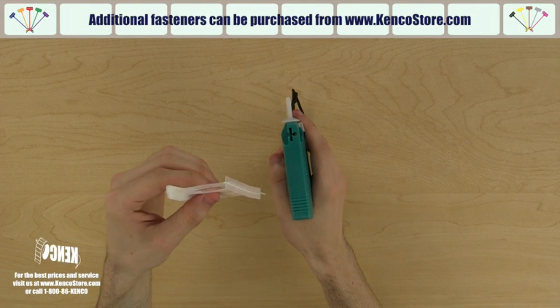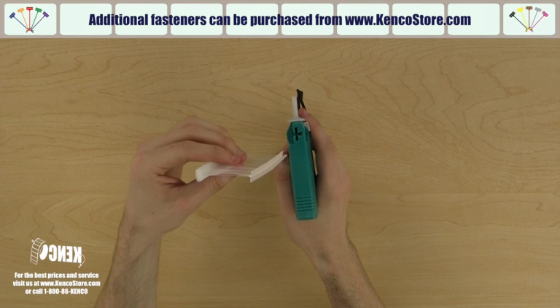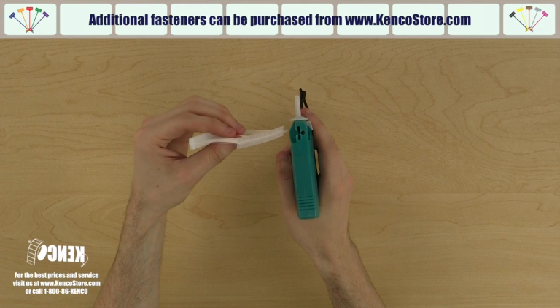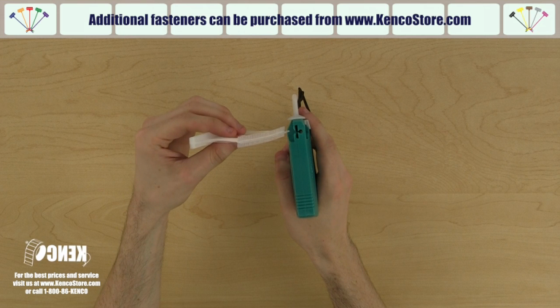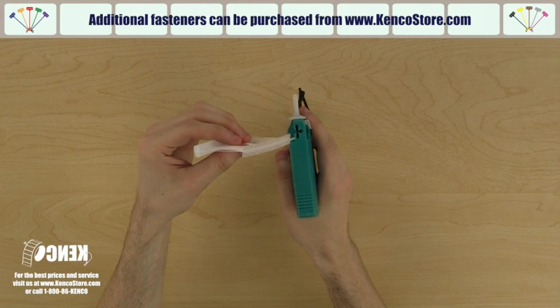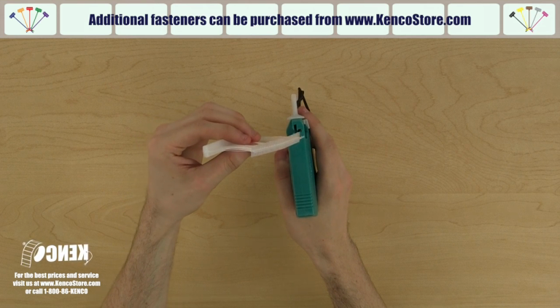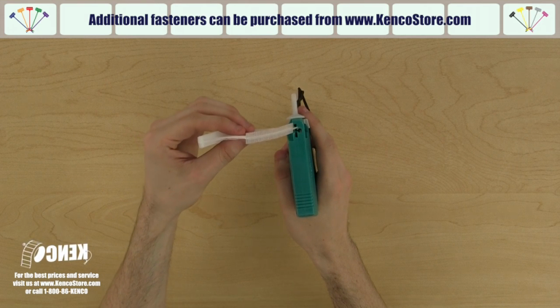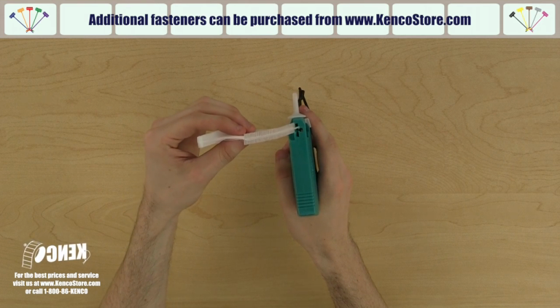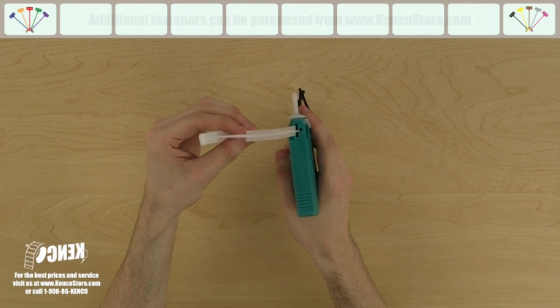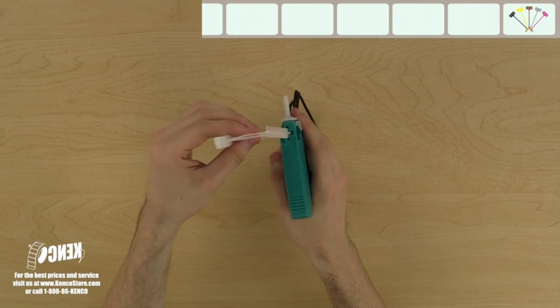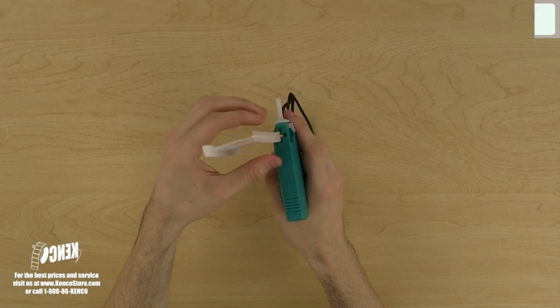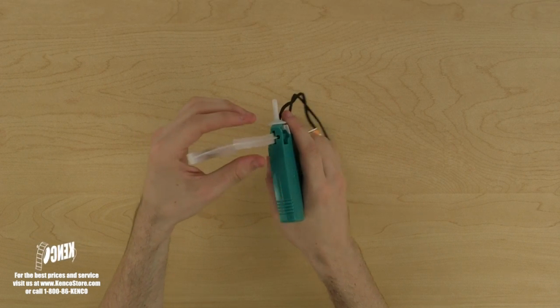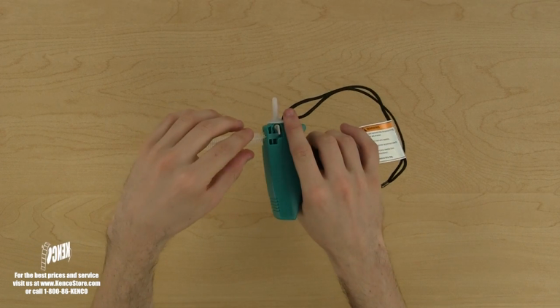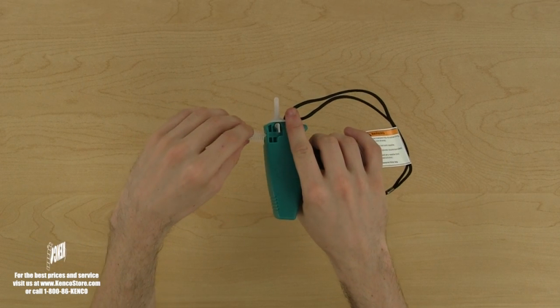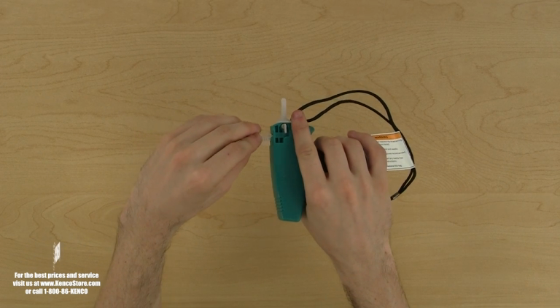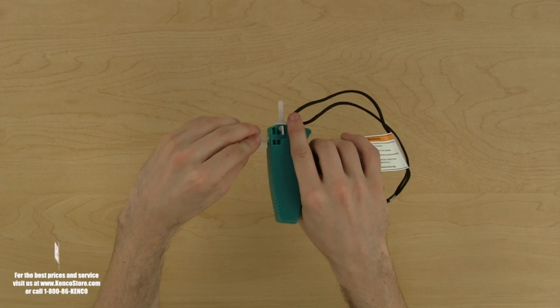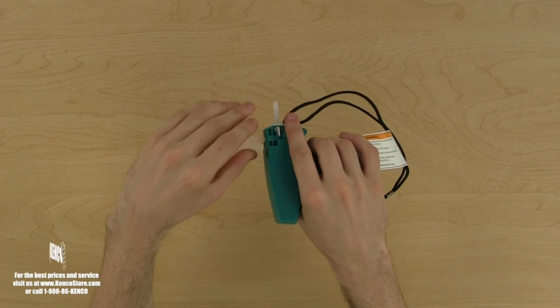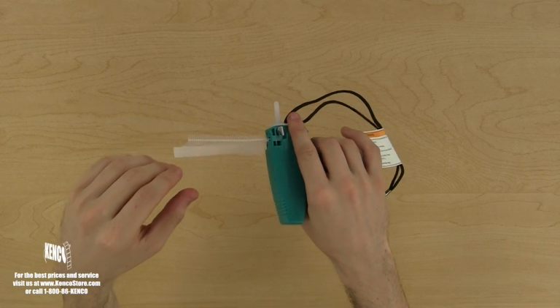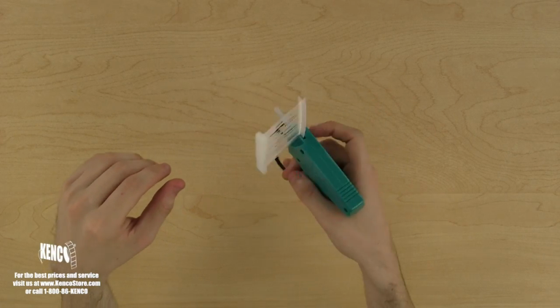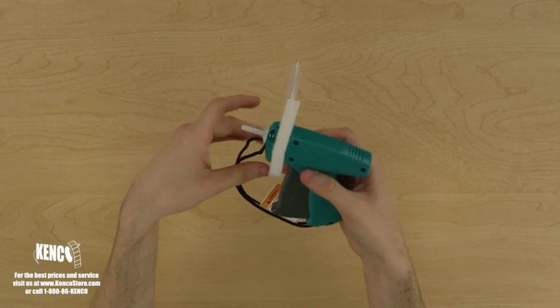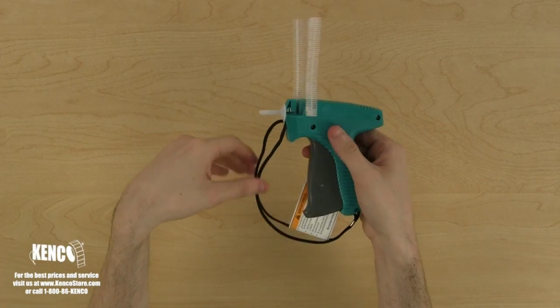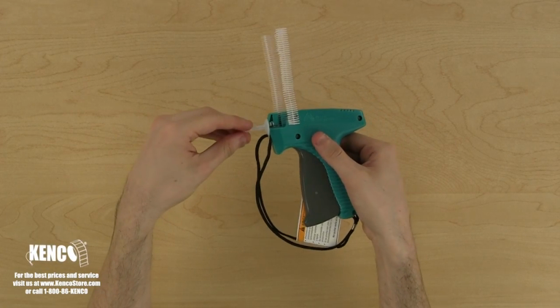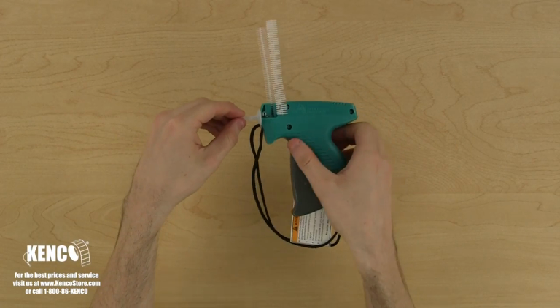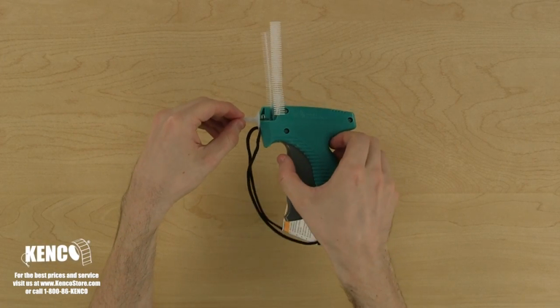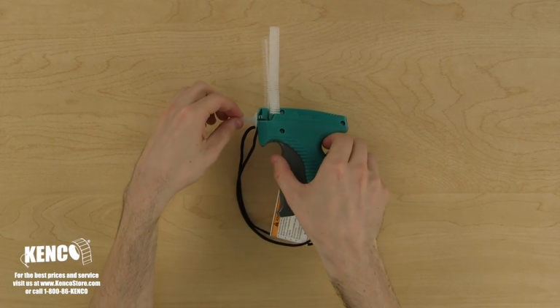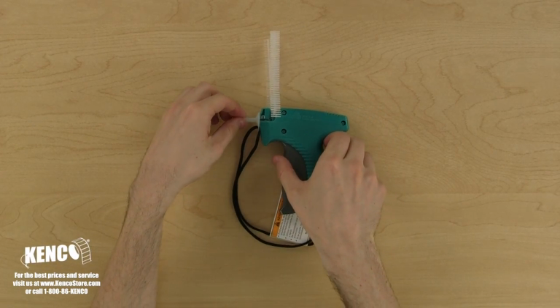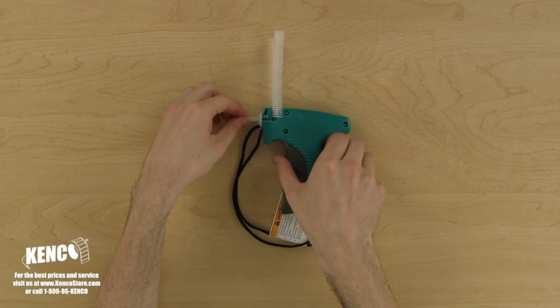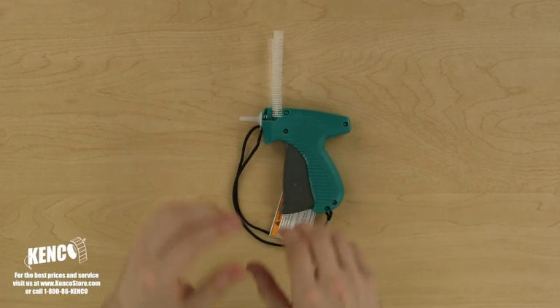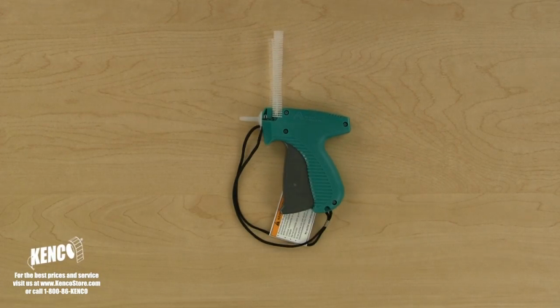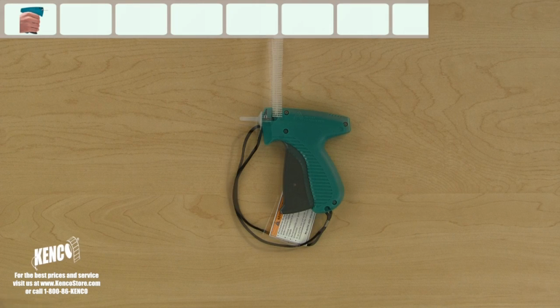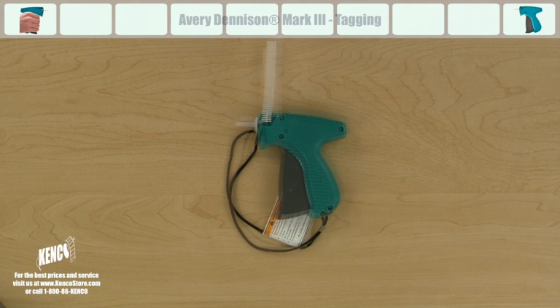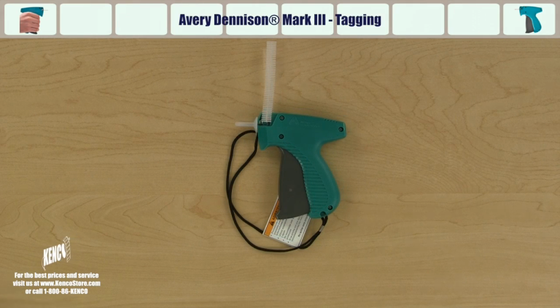When you pick up the tagger and look at the top, you will see that the T end and spine on the fasteners fit right into the feed slot. Let's push the fasteners in until we meet resistance when the first fastener reaches the depth of the needle. Now, you can begin tagging.